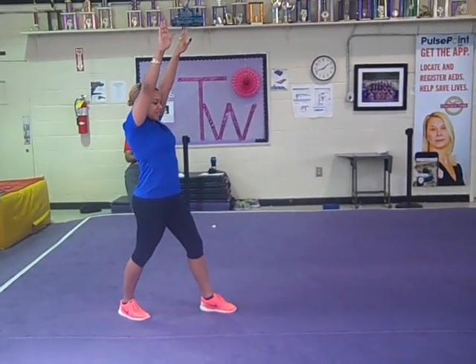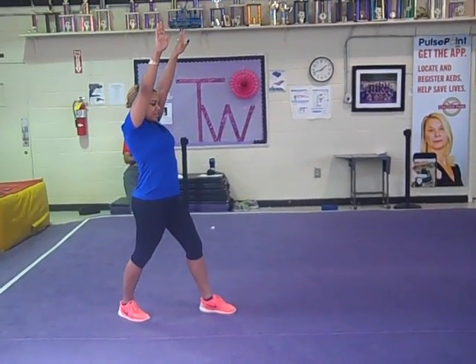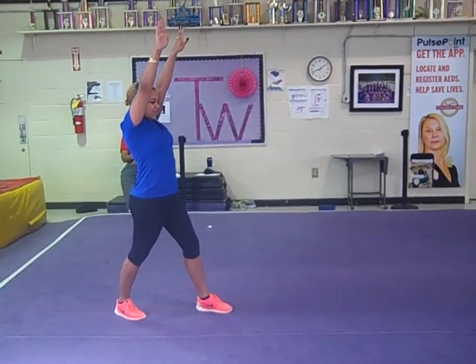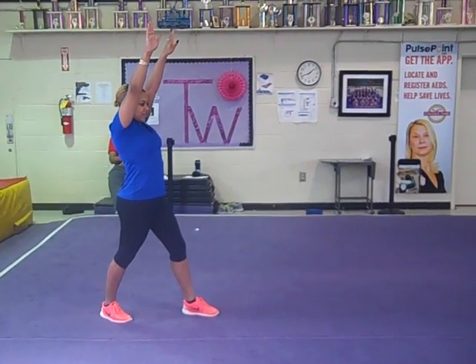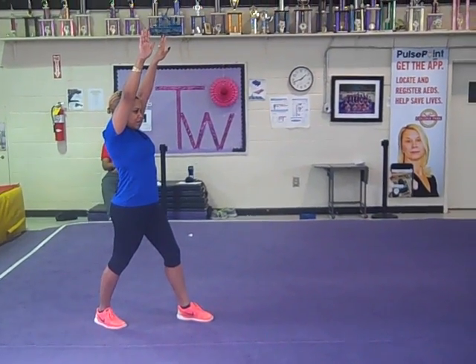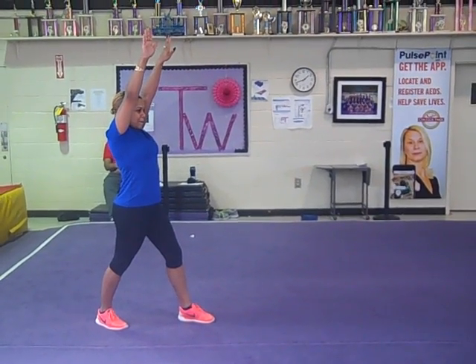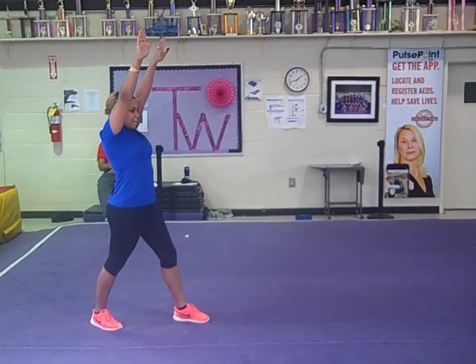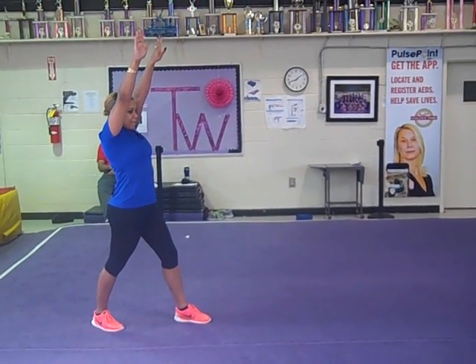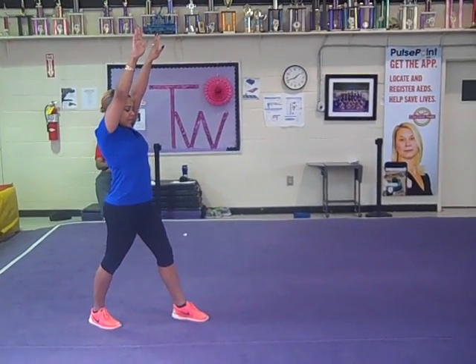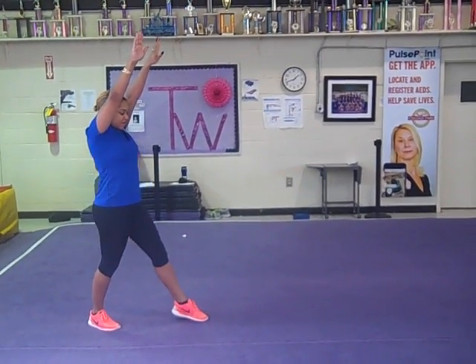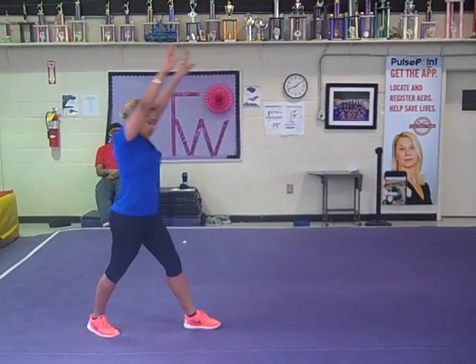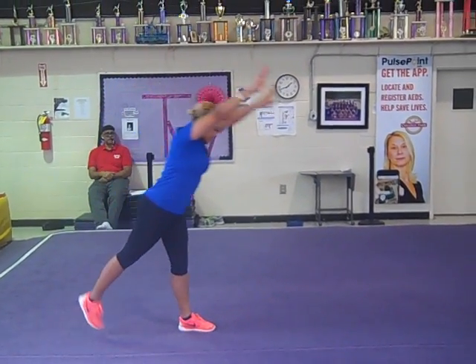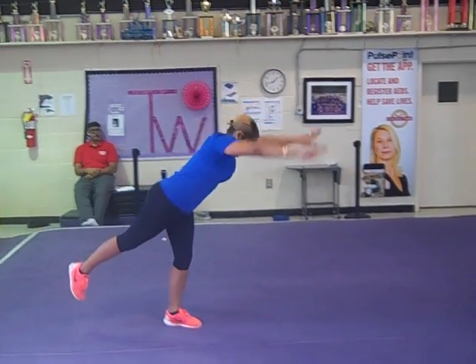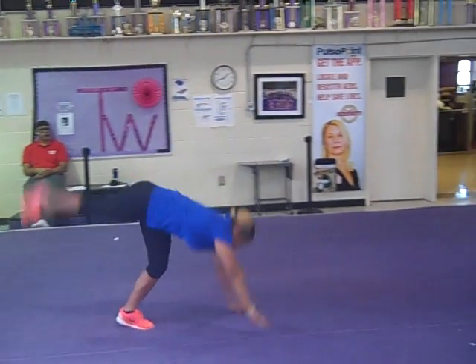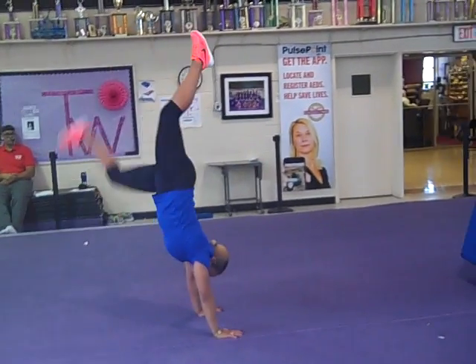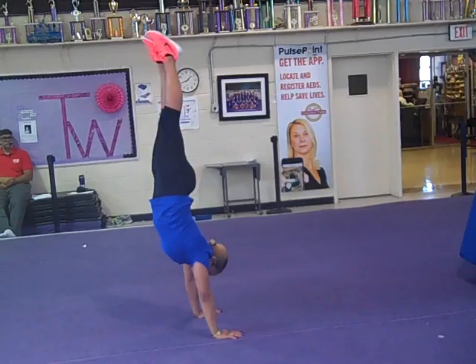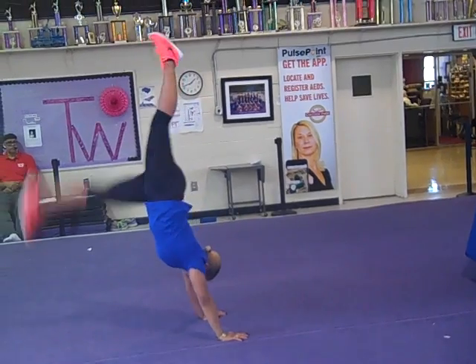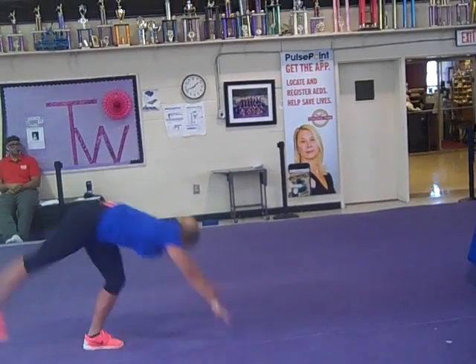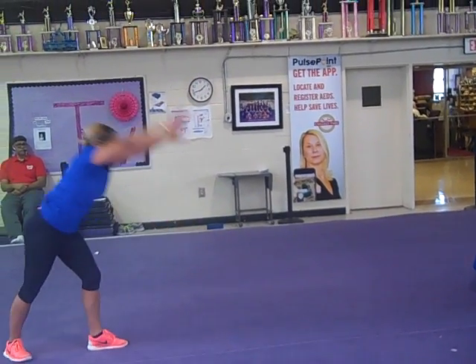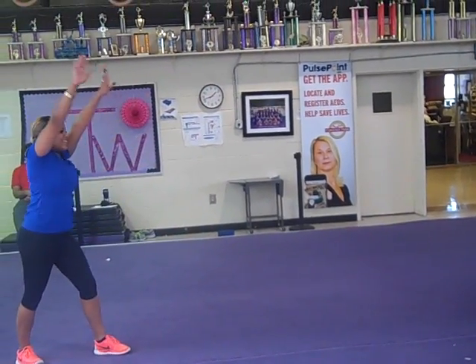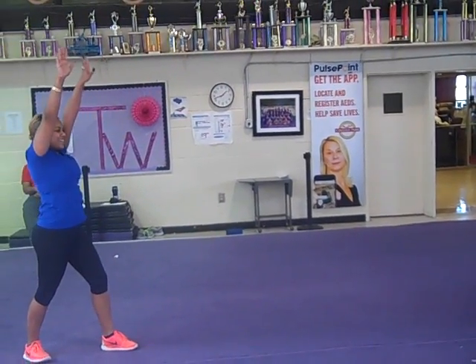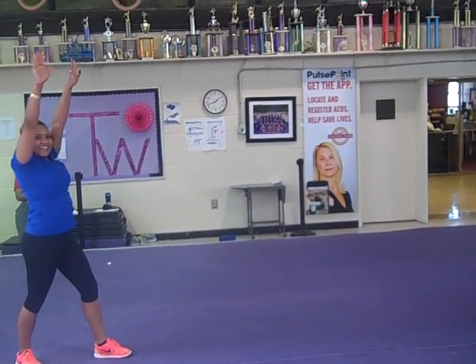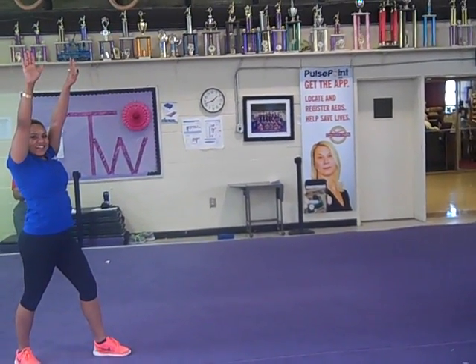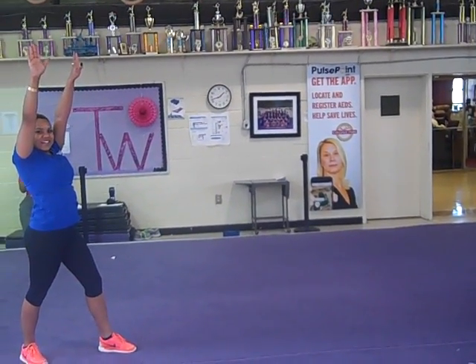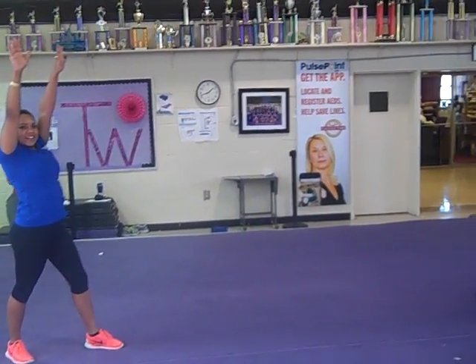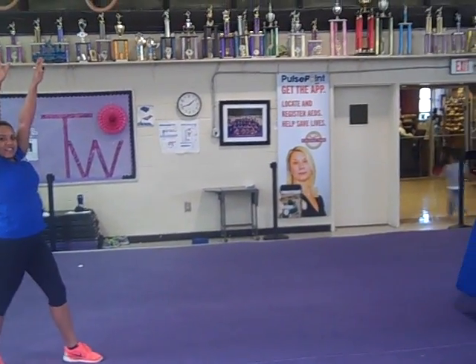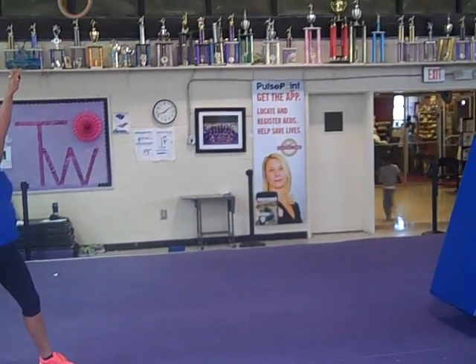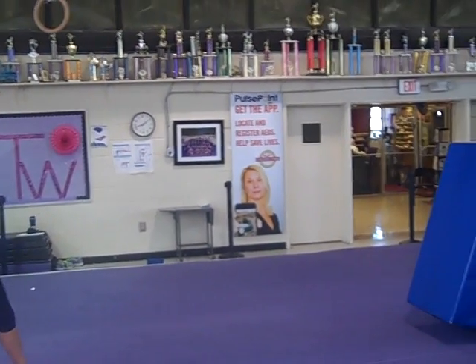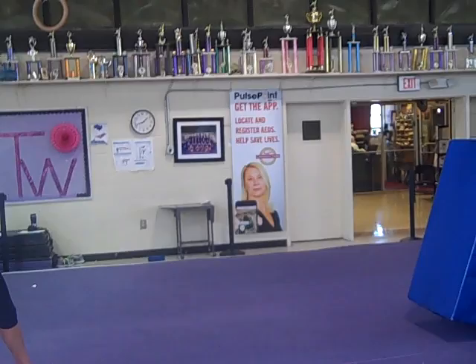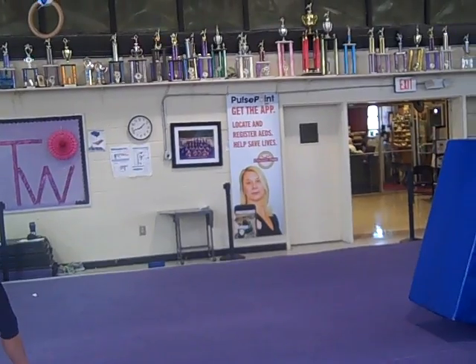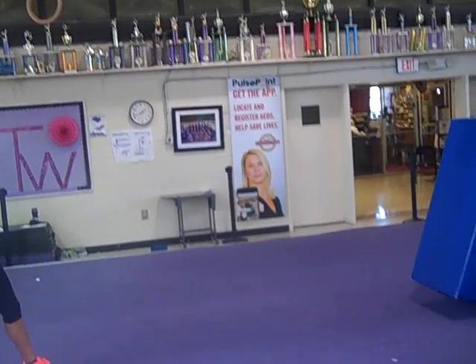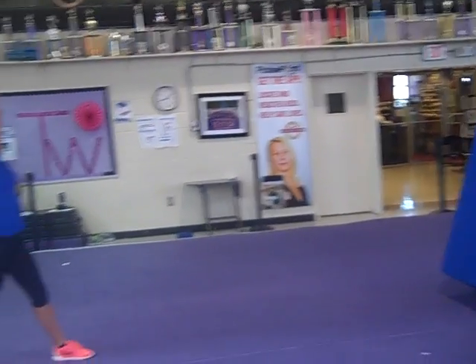Starting in the lunge. And kick up. Let's see if we can get somebody to come and spot her as well so that she can stay up there in the handstand.